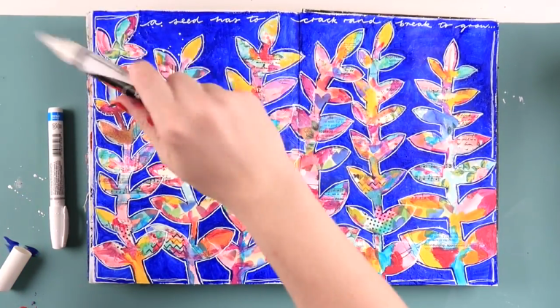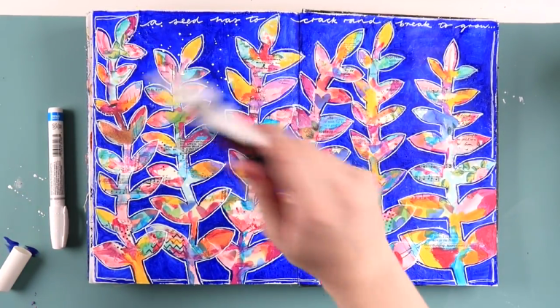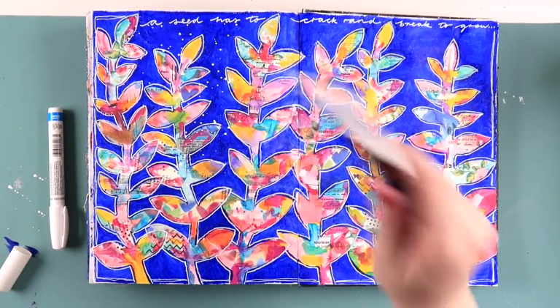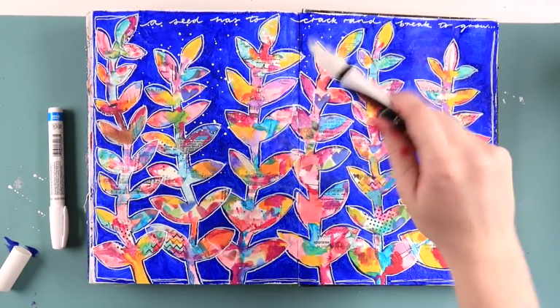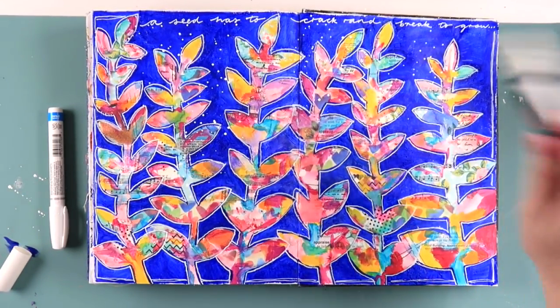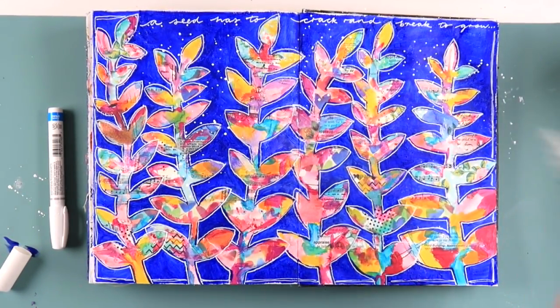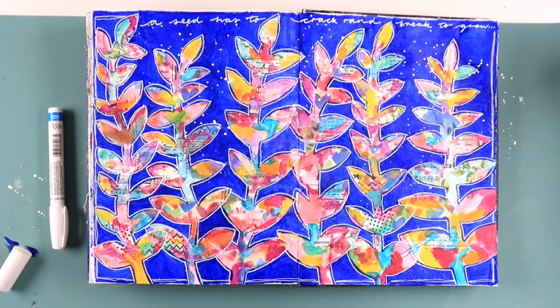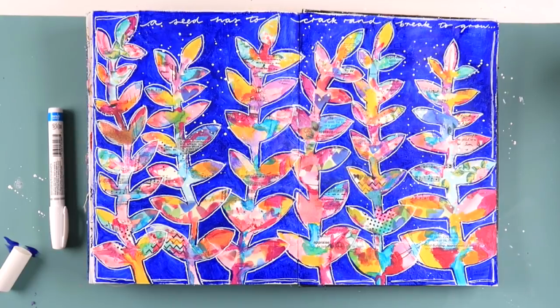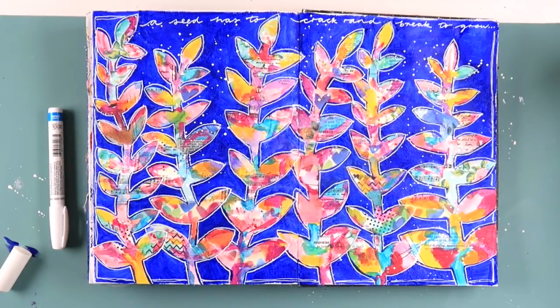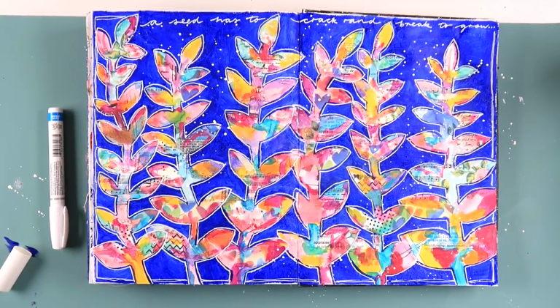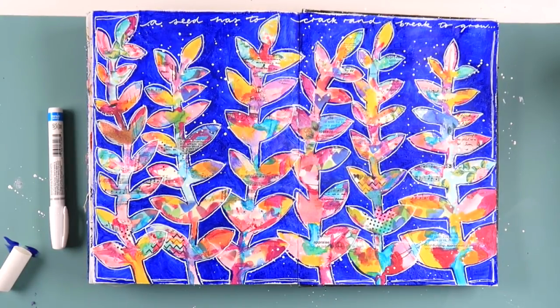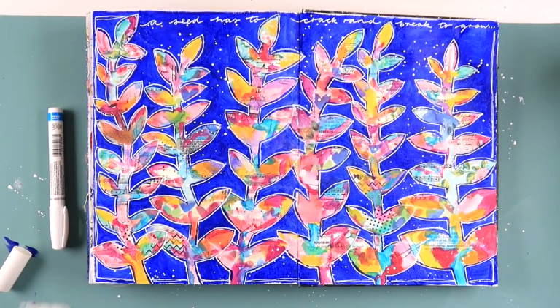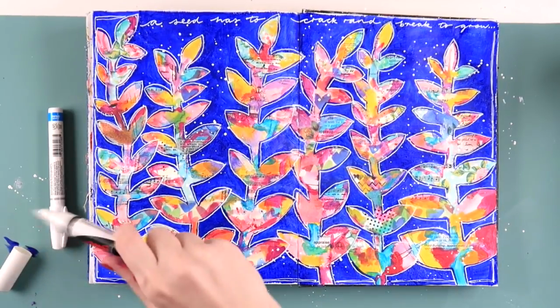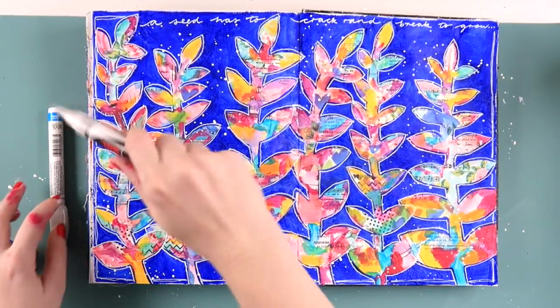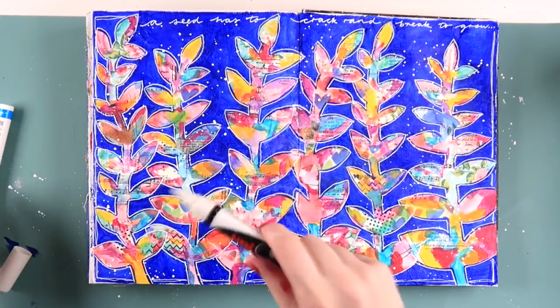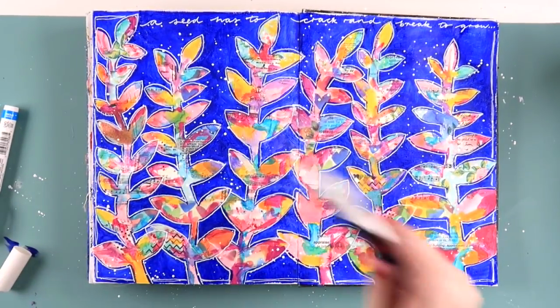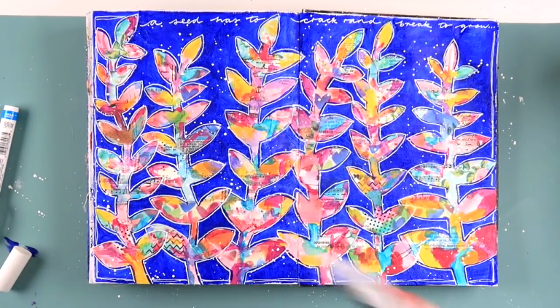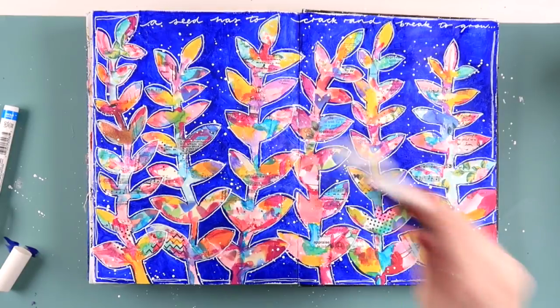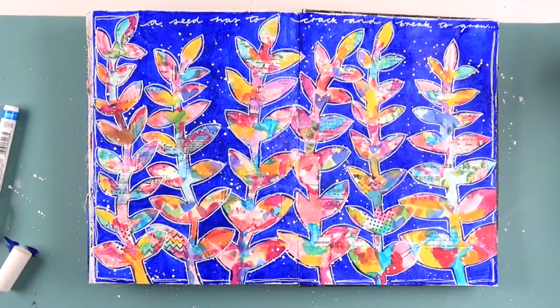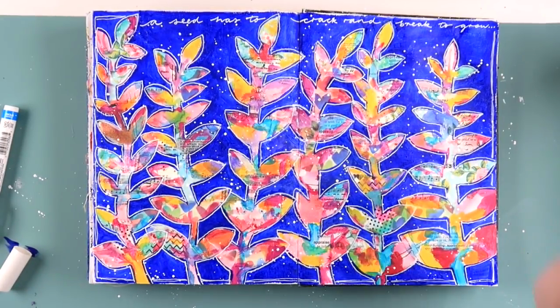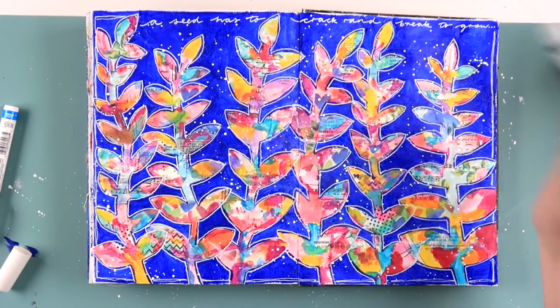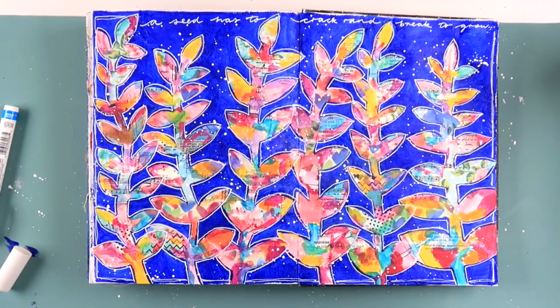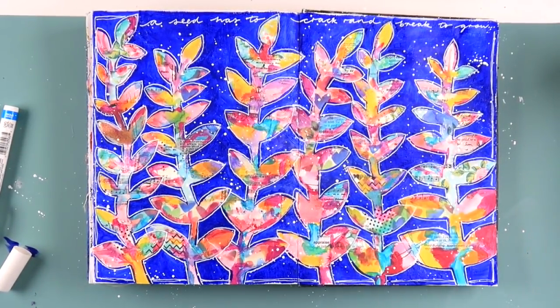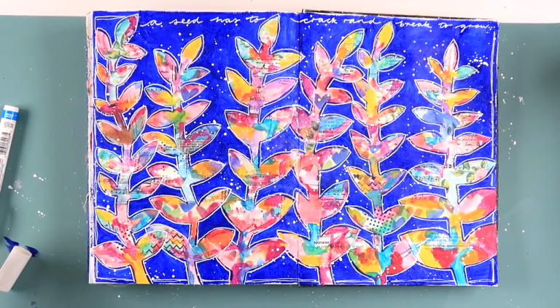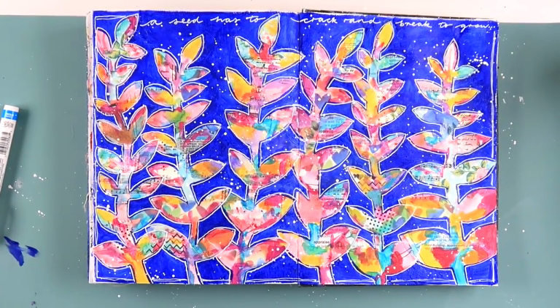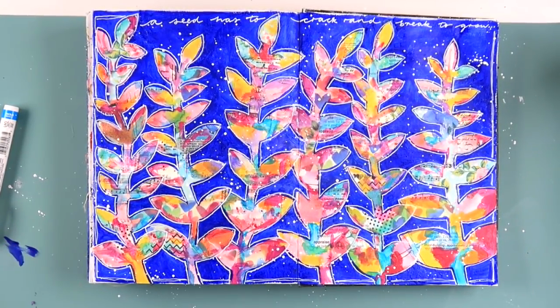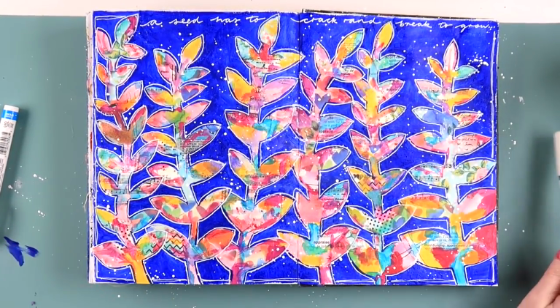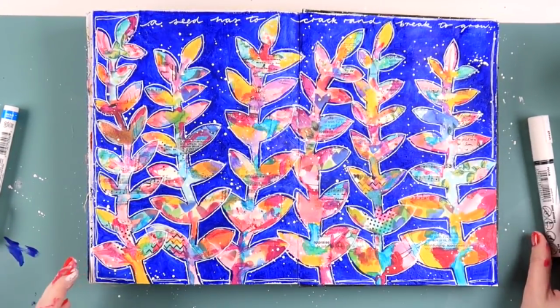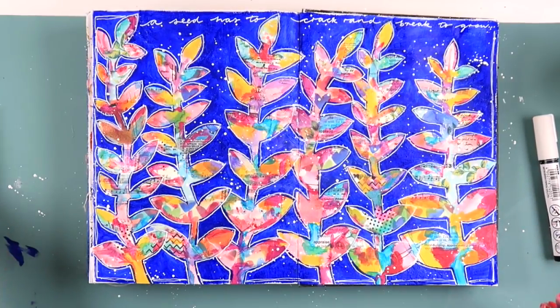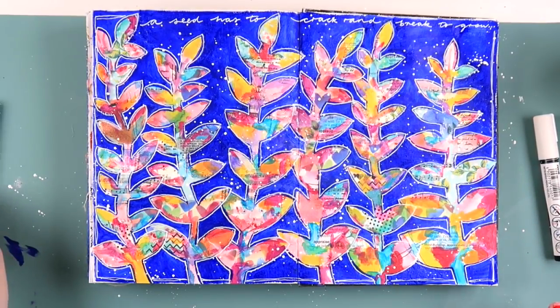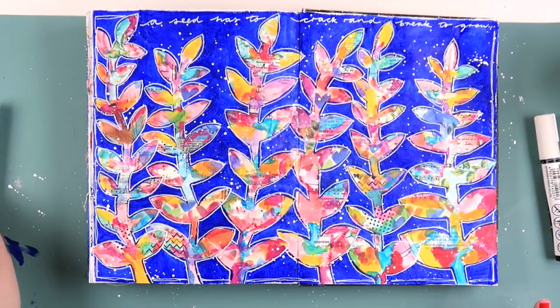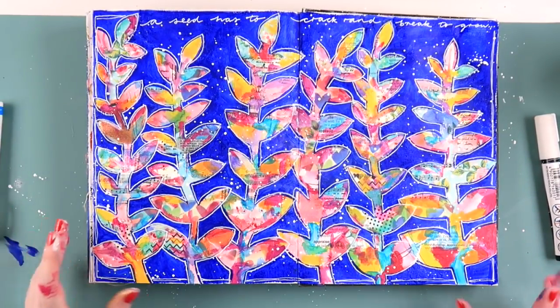Next I grabbed a white chalk texture out of my pencil case and did some white splatters, because you all know I love a good white splatter on an art journal page. It really makes the colors pop and it's just really fun to create chaos on my desk by shaking the white chalk texture around everywhere.